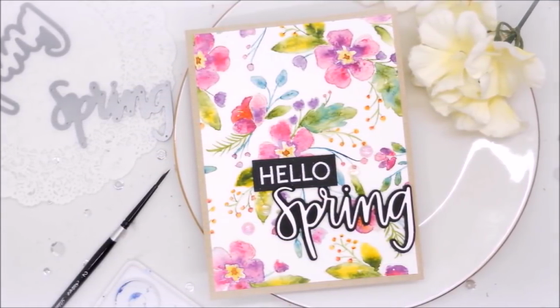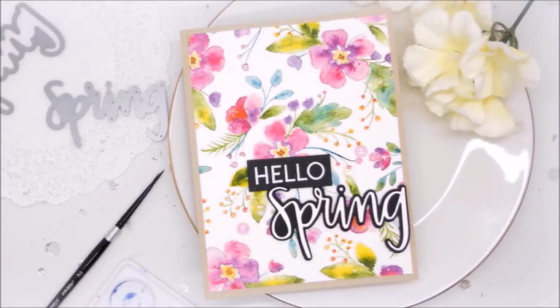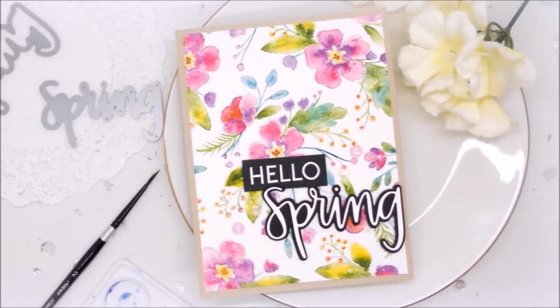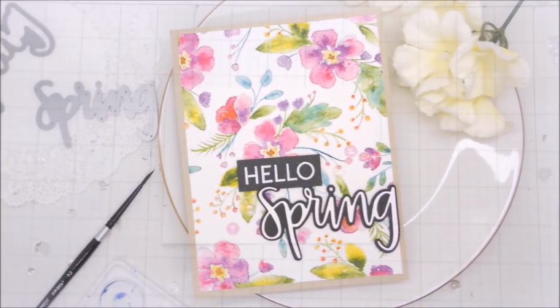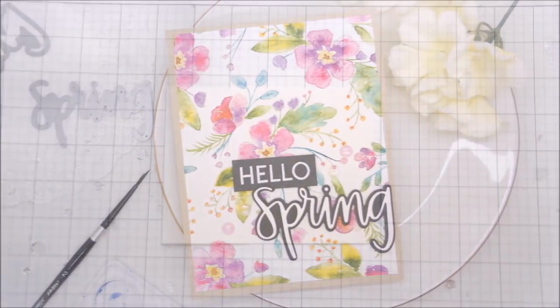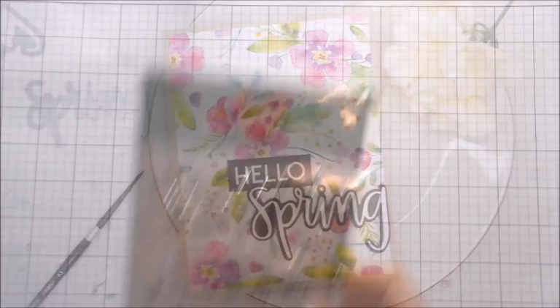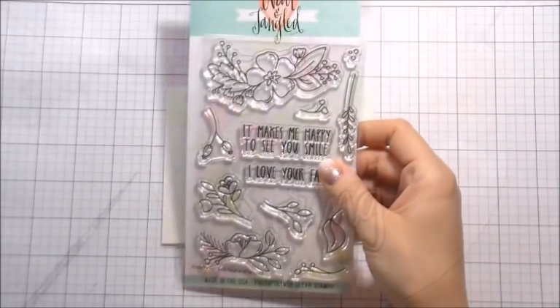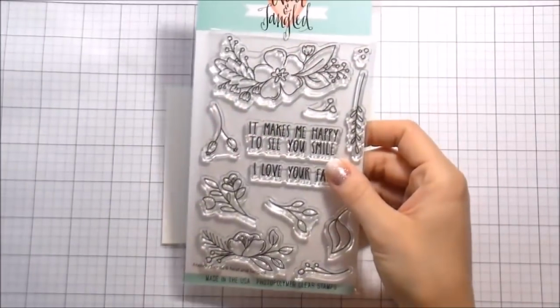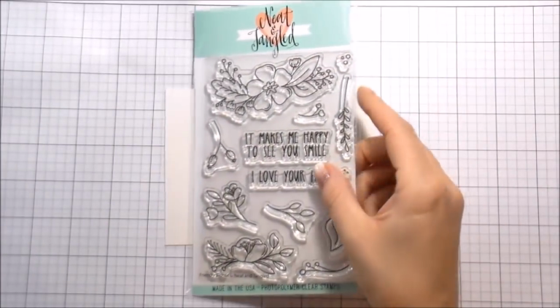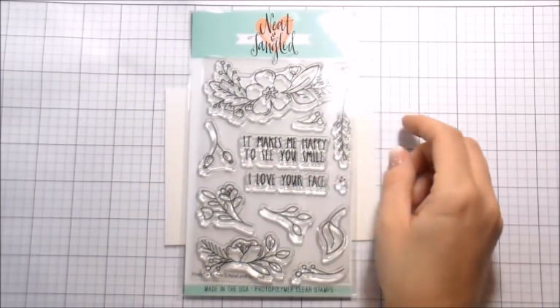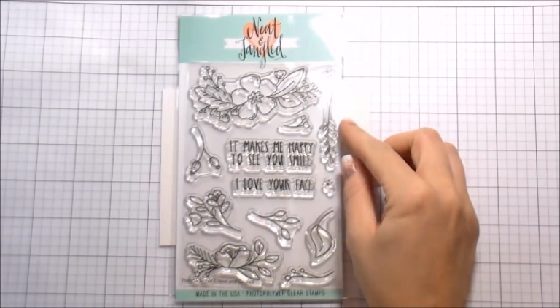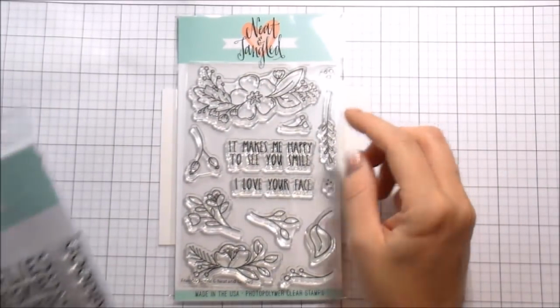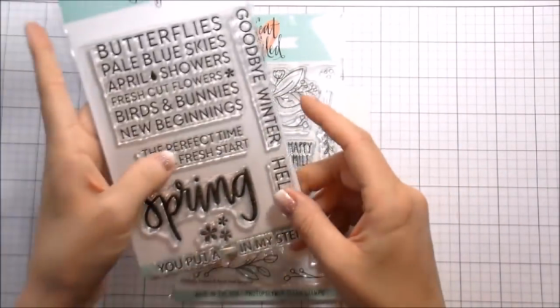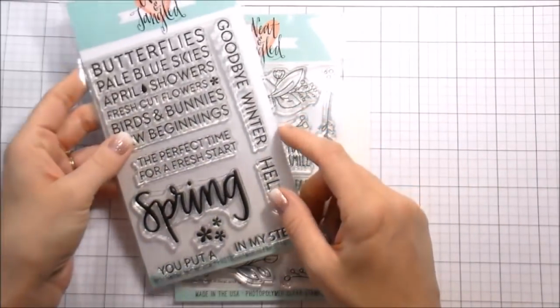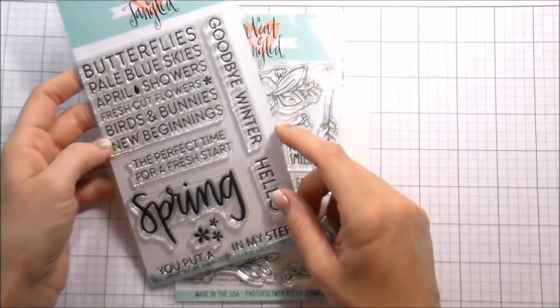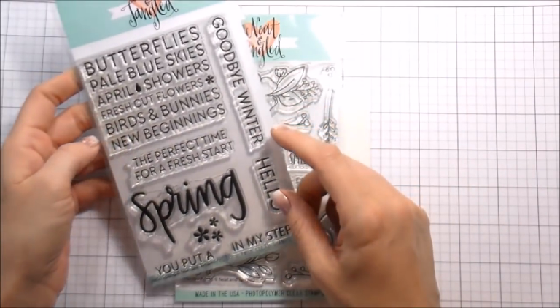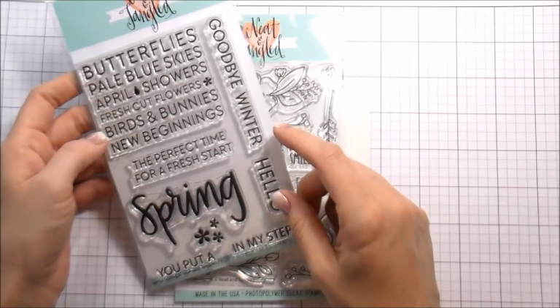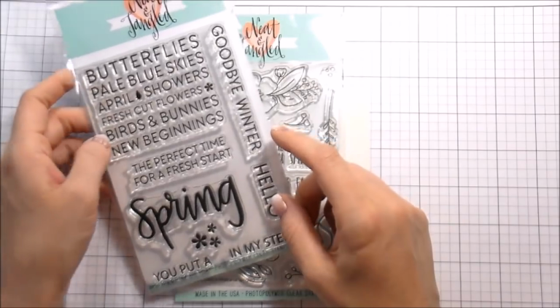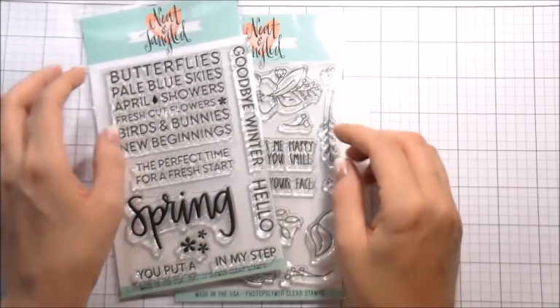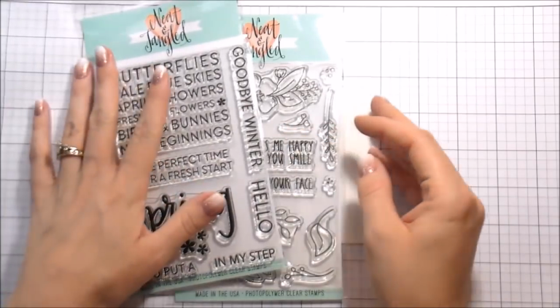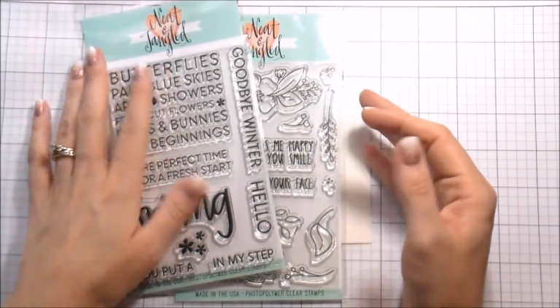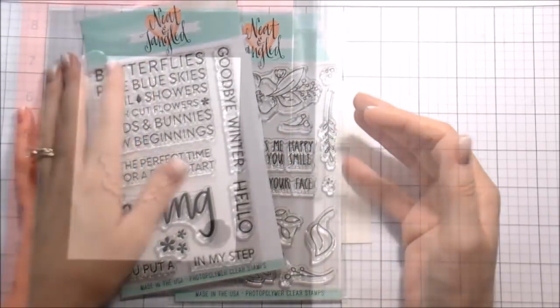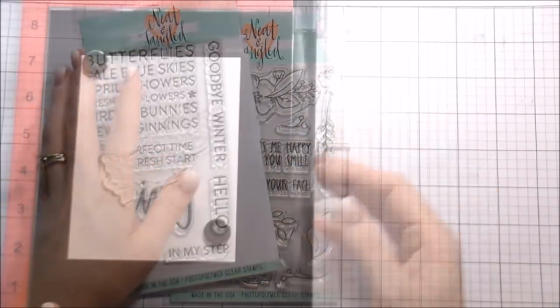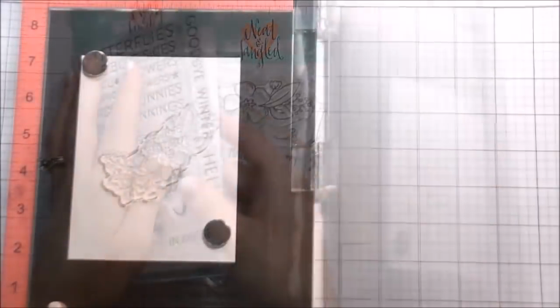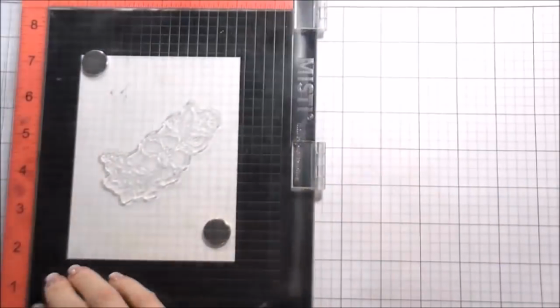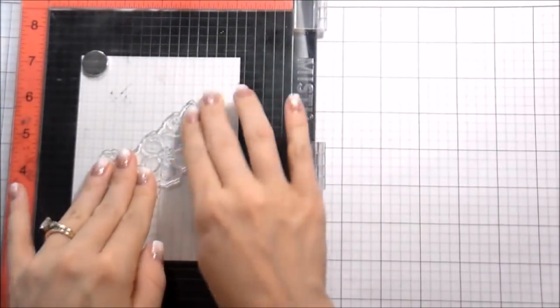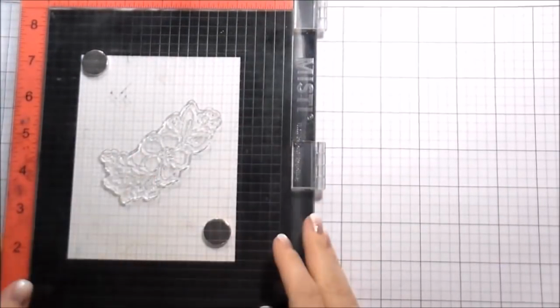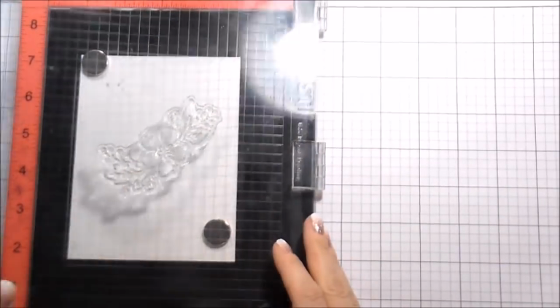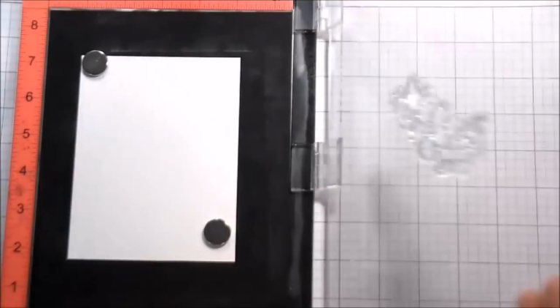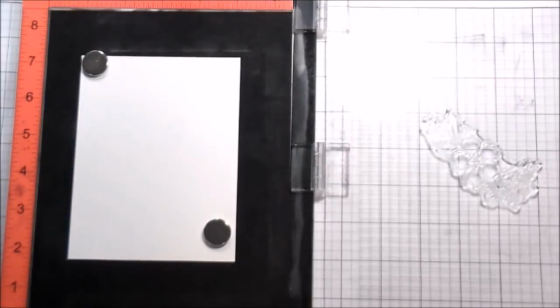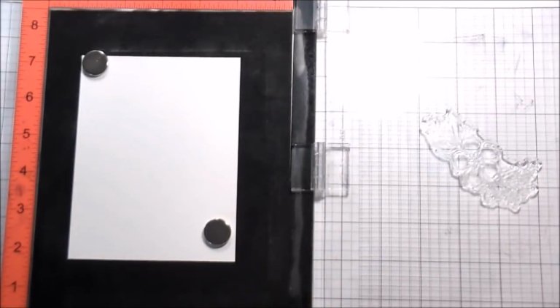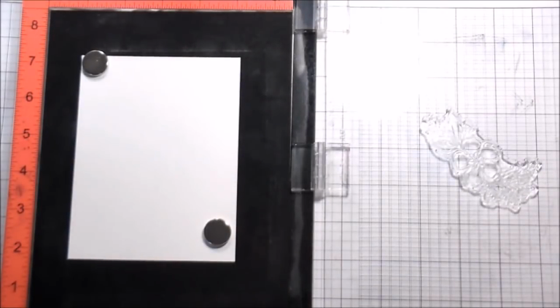Hi guys, it's Kelly Latavola here and I am back with another video for Neat and Tangled. This is for the new release and I'm actually using two new sets — the Friendly Florals and the Hello Spring set.